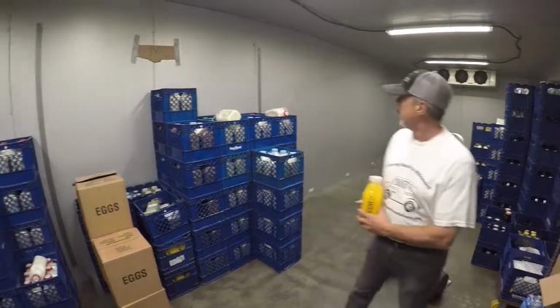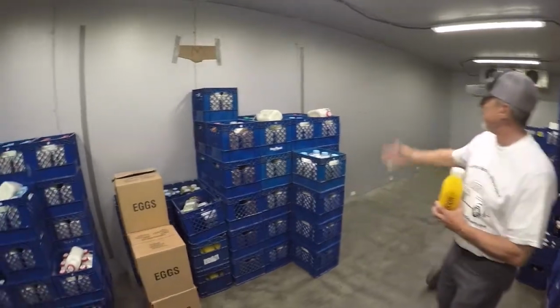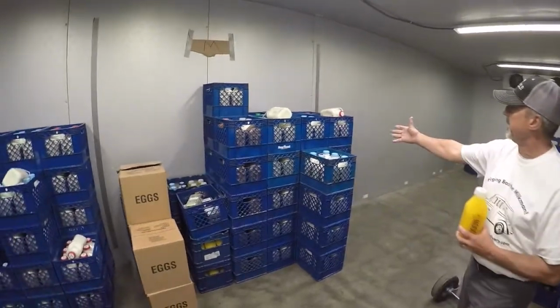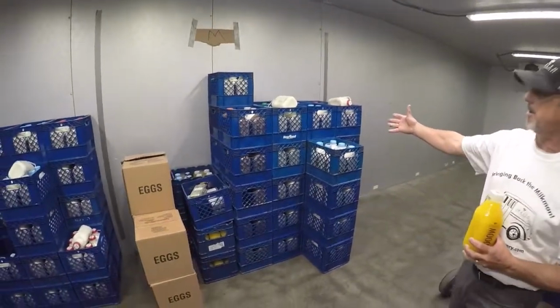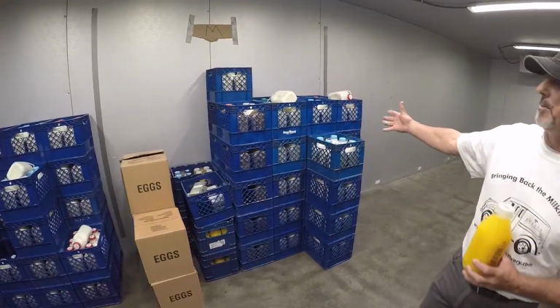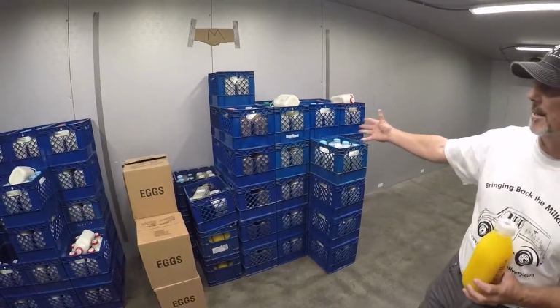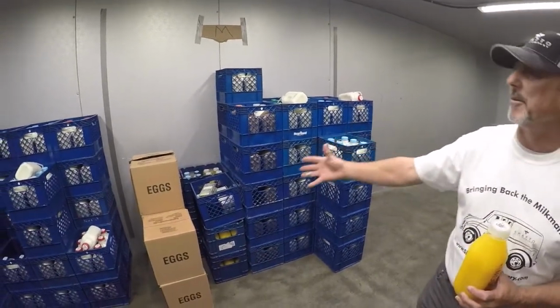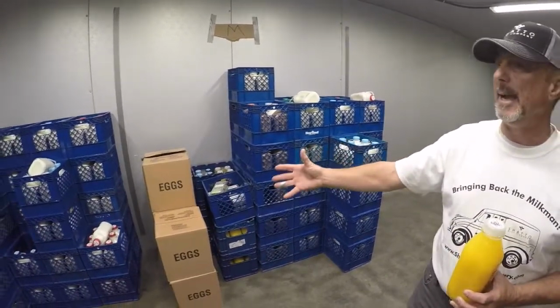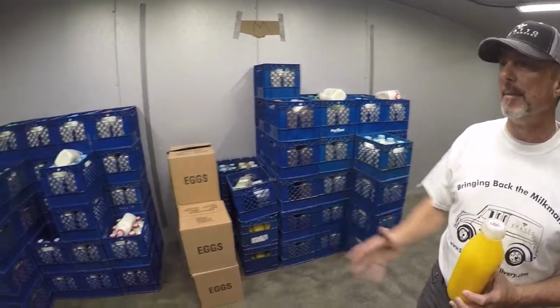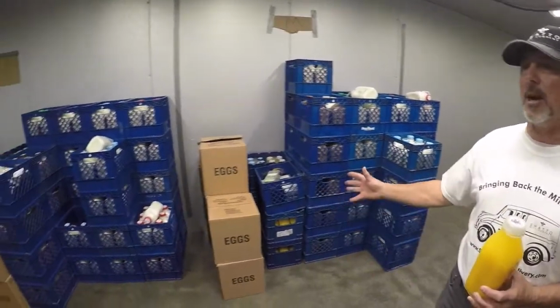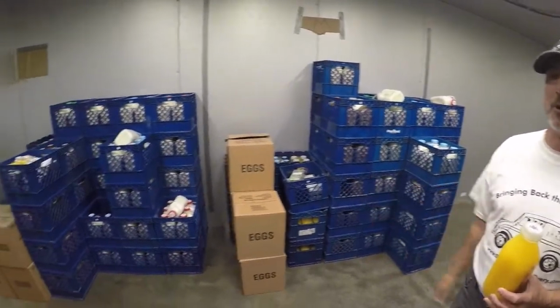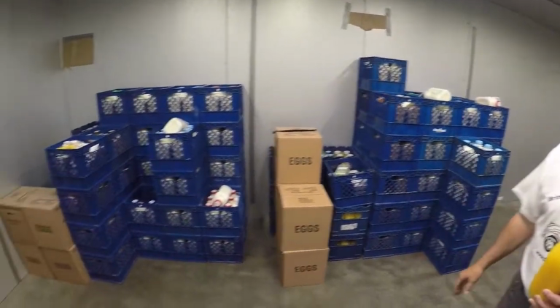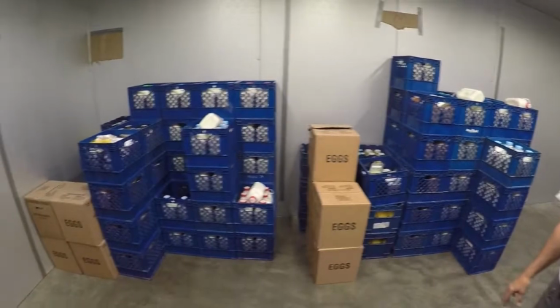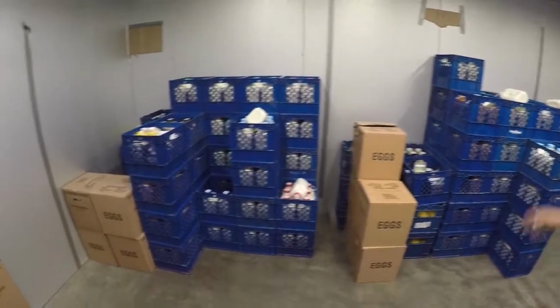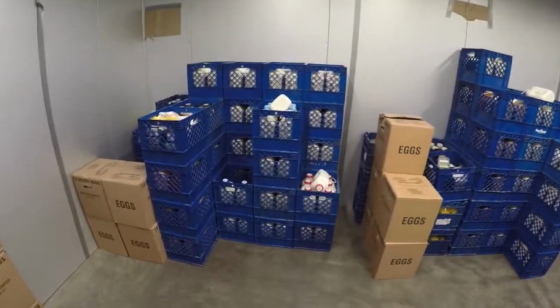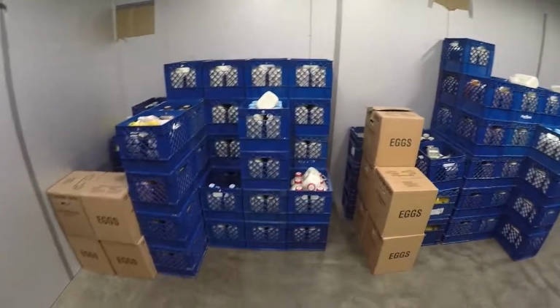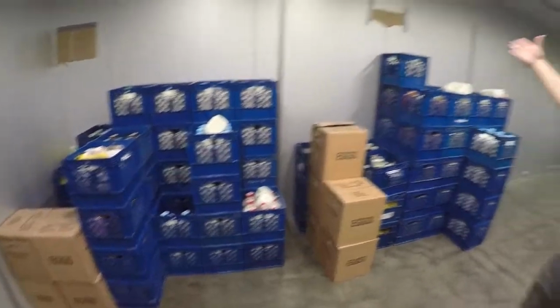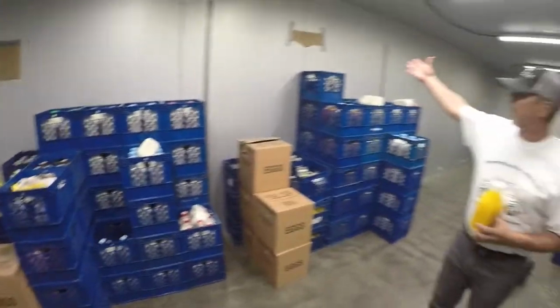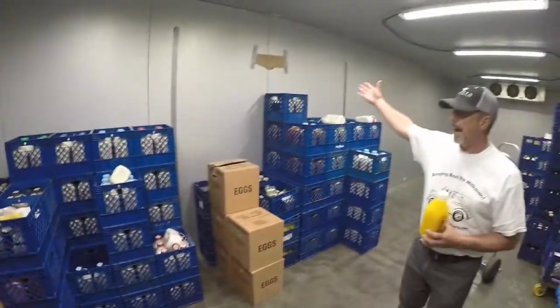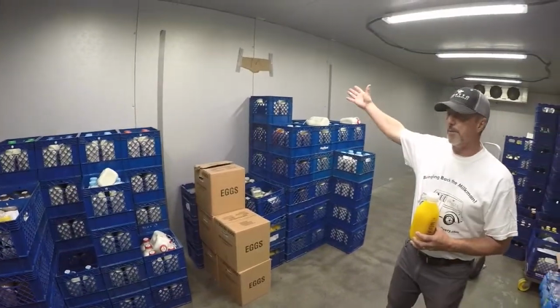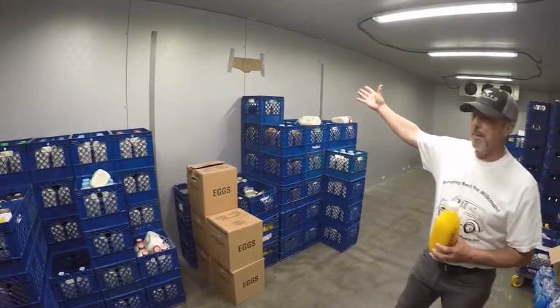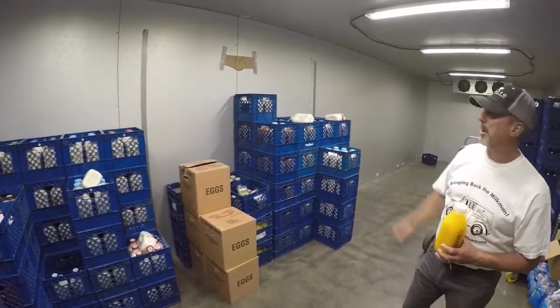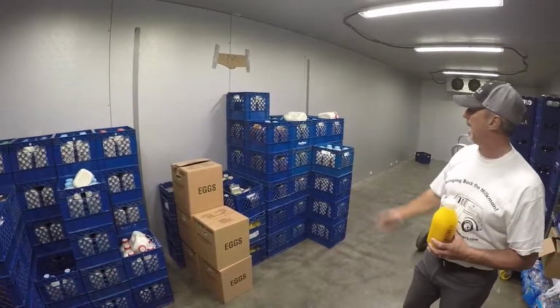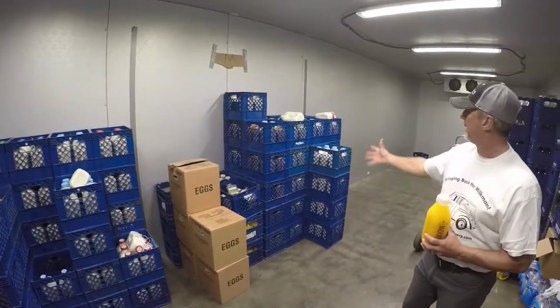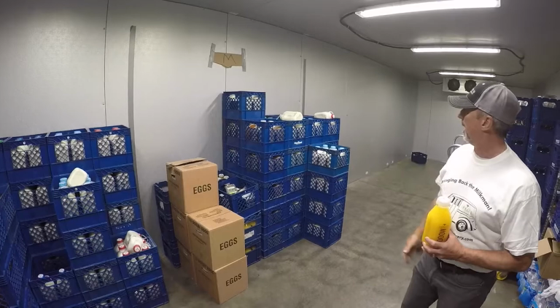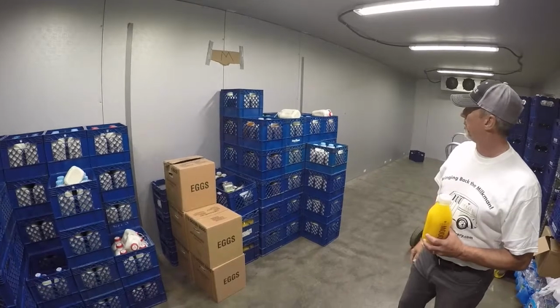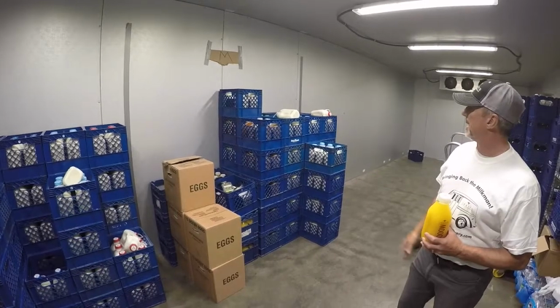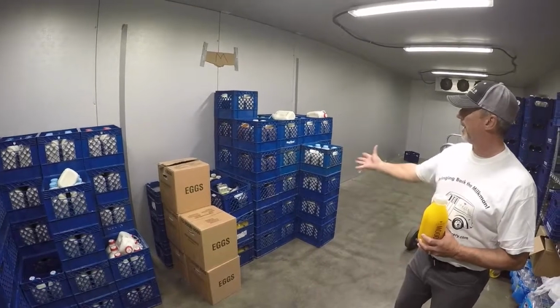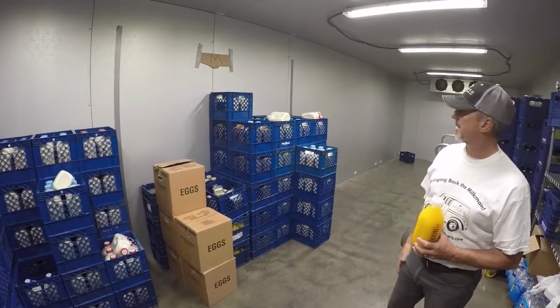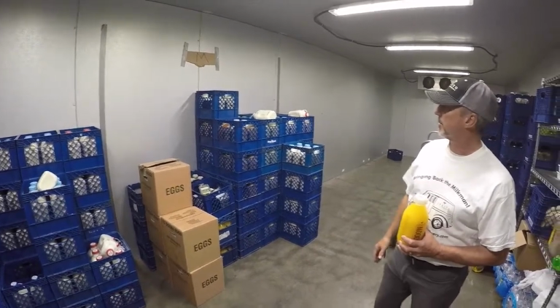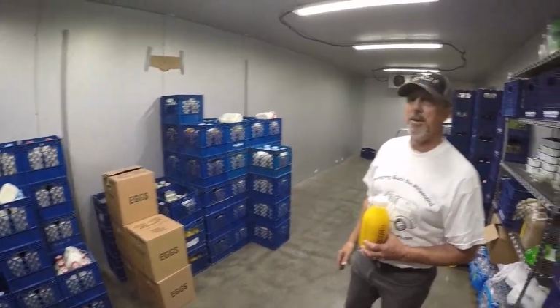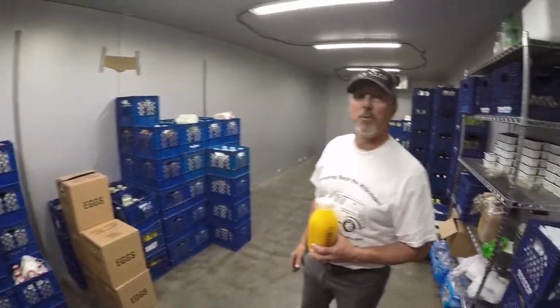Here in C, you'll see we have our dairy products, we have our eggs — basically all your cooled items we put together. Here we've got Matt, so if you've got Matt's Milkman Wednesday delivery, that's what's coming your way.